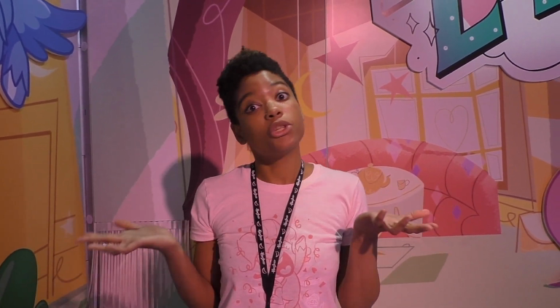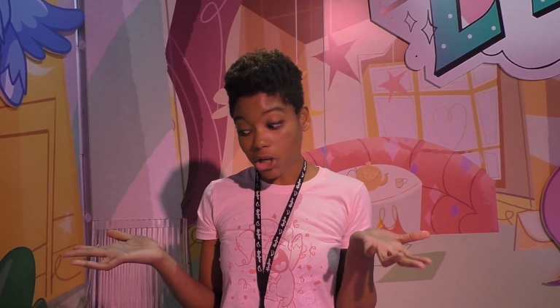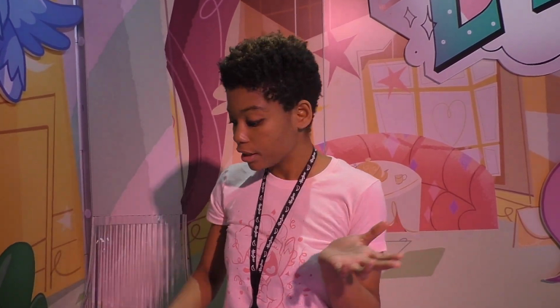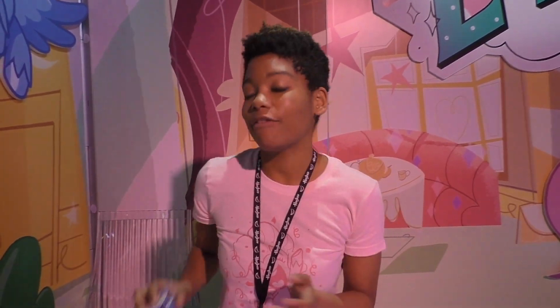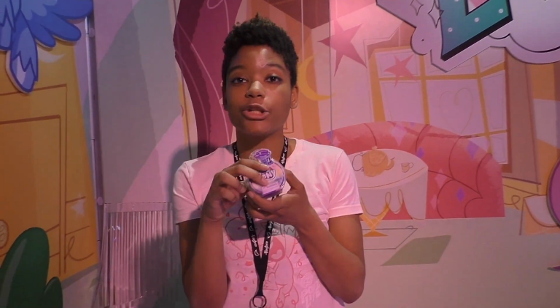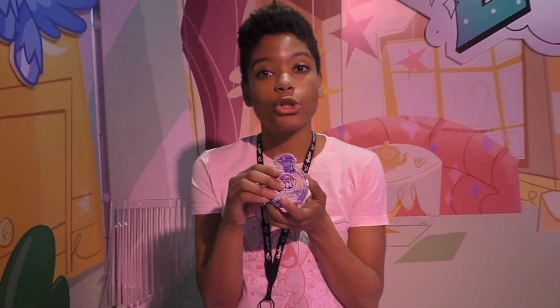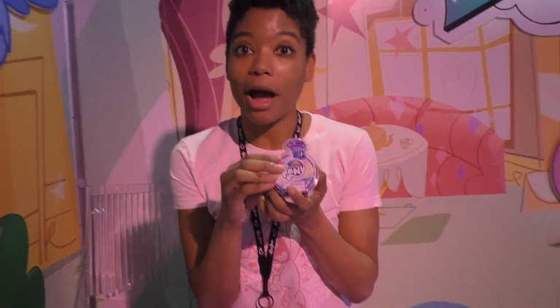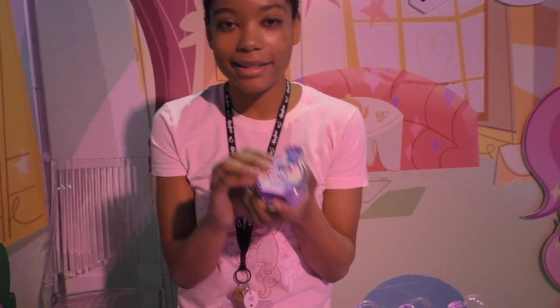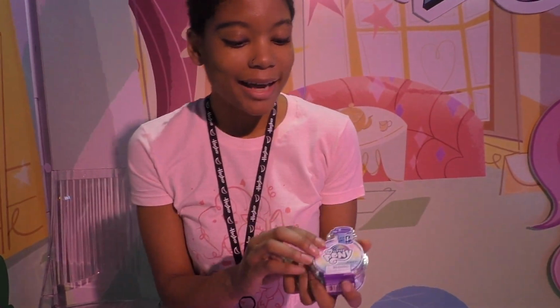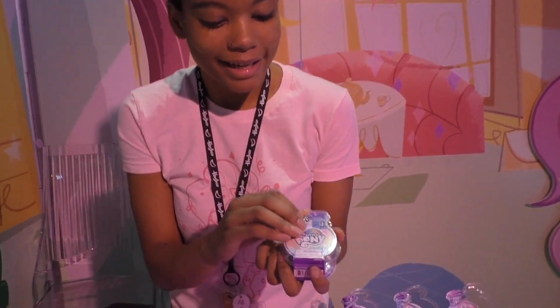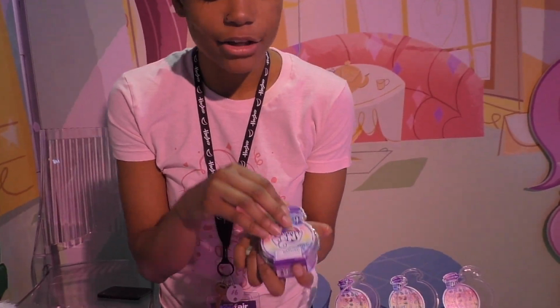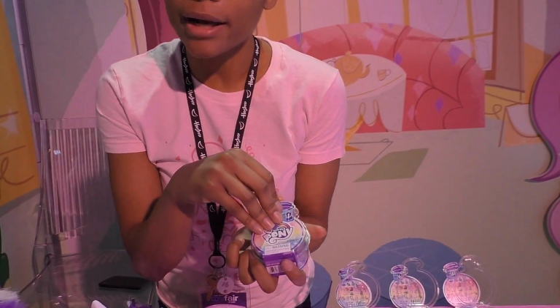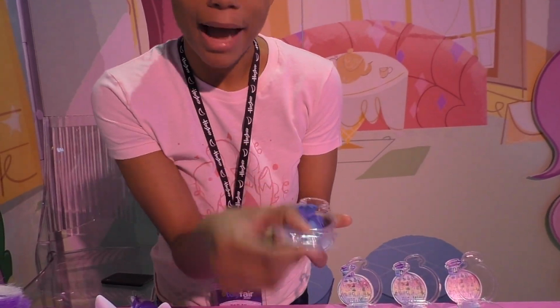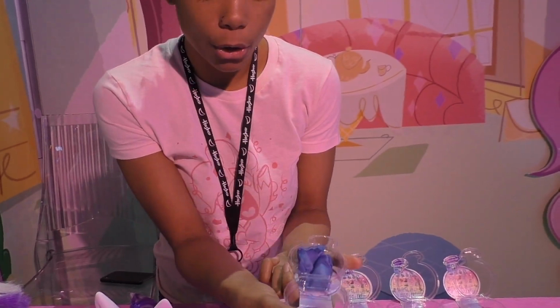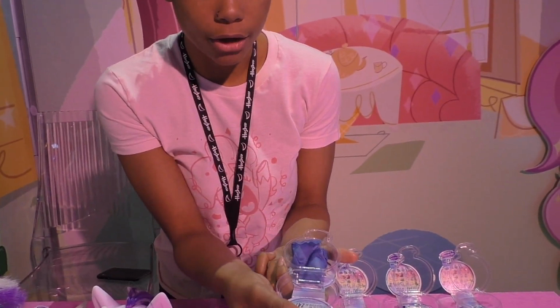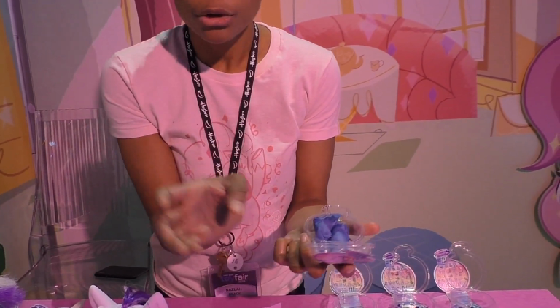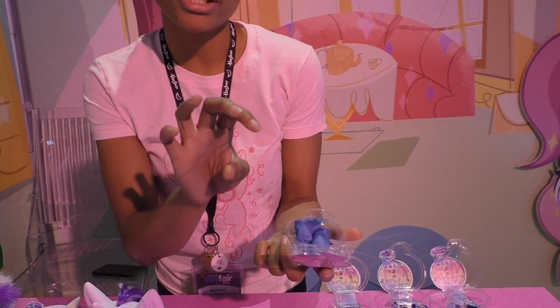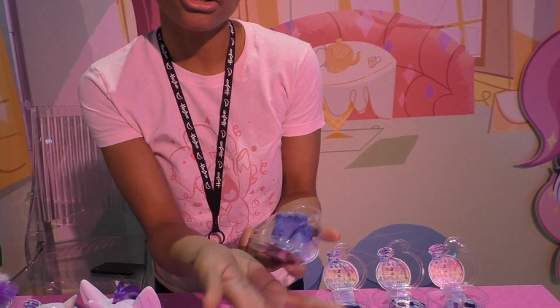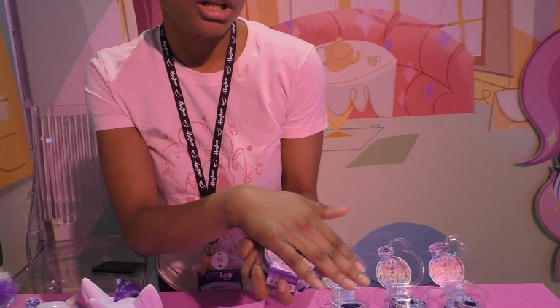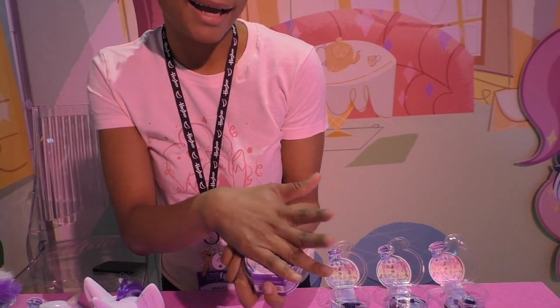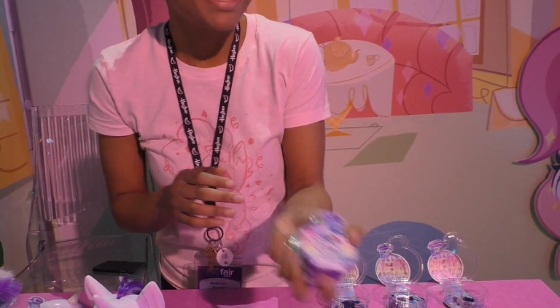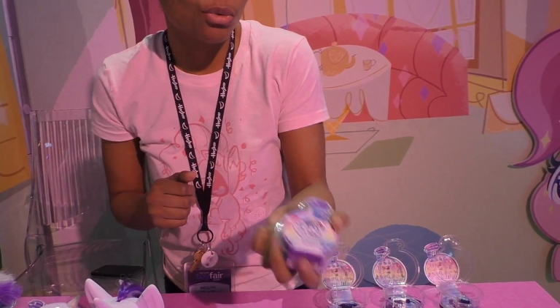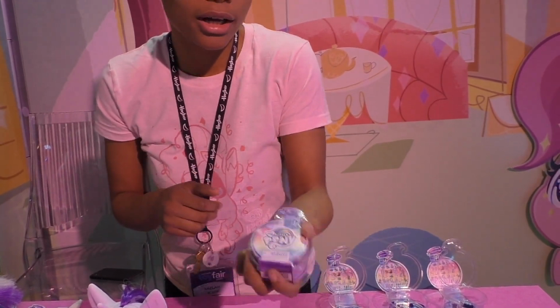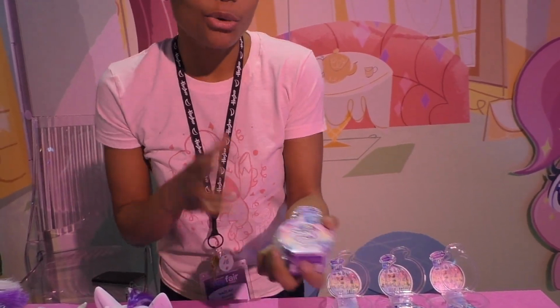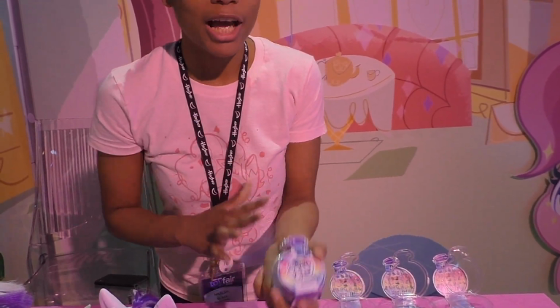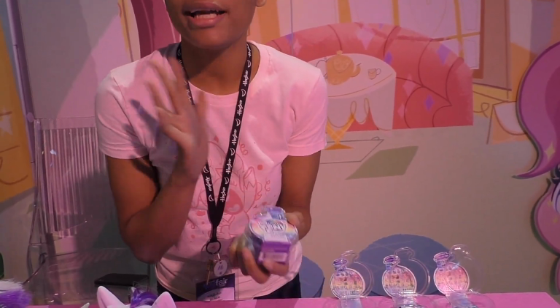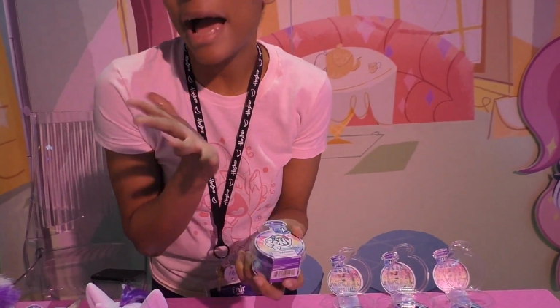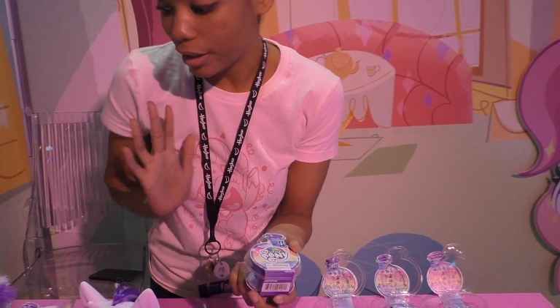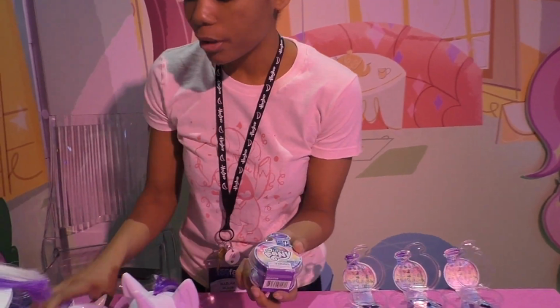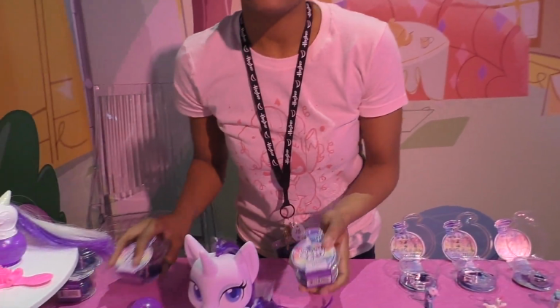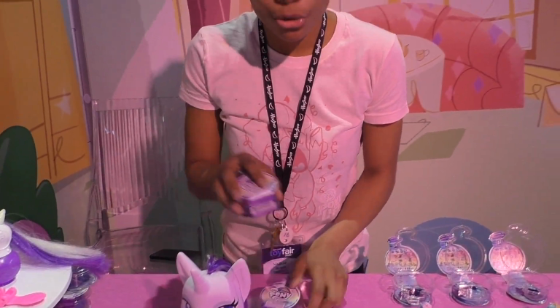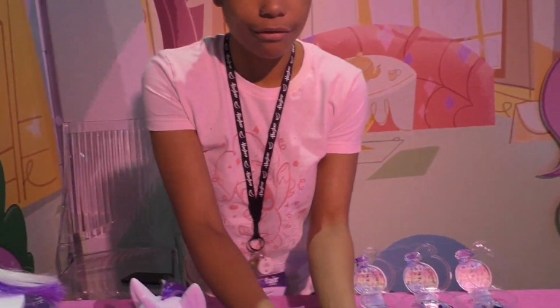To get us started, we have our magical potion surprise. The idea is that you open up your magical potion bottle, you pour in water, you close it back up and give it a swirl, and you watch as your item is magically transformed into your unicorn friend.